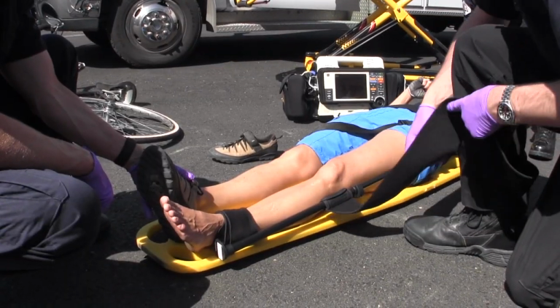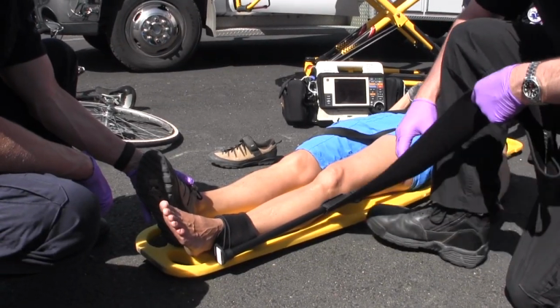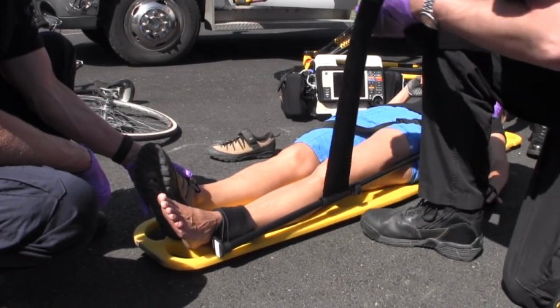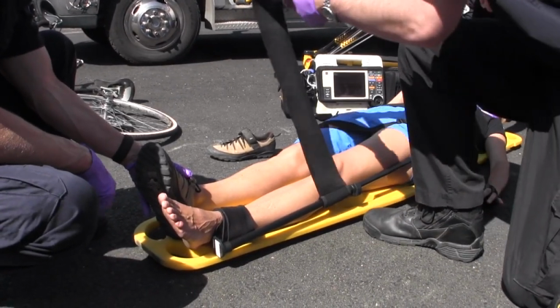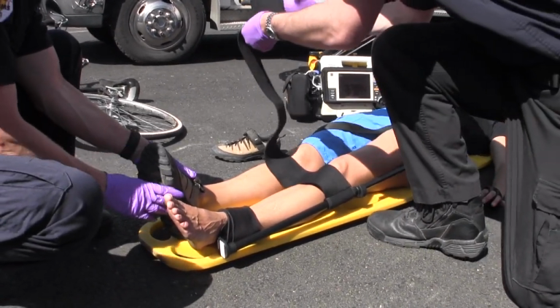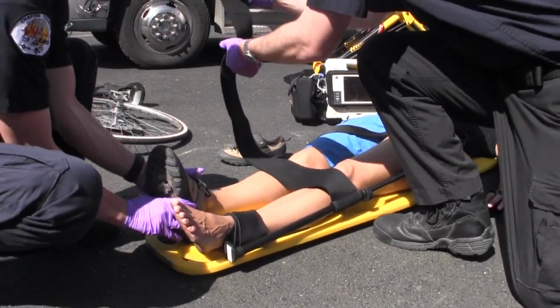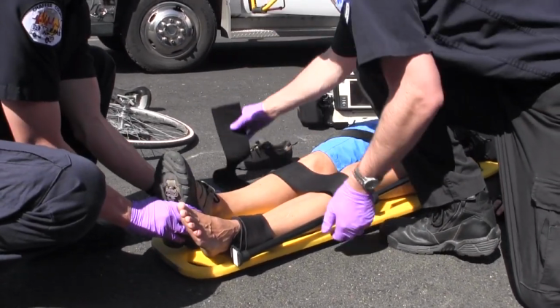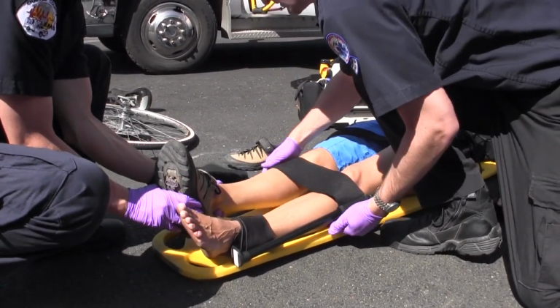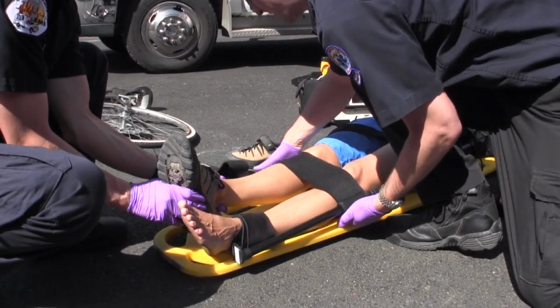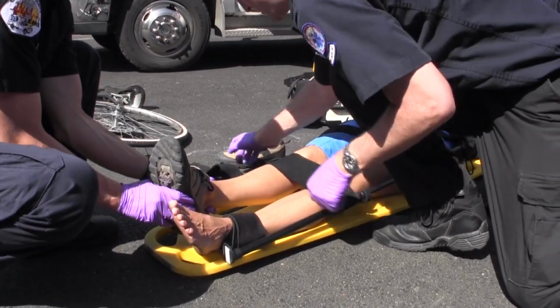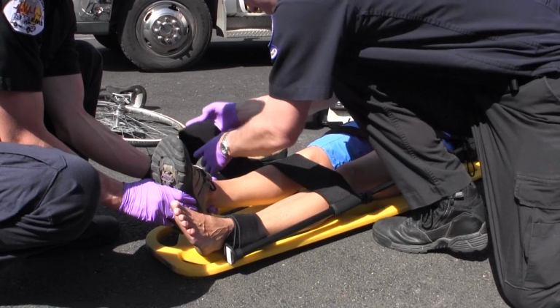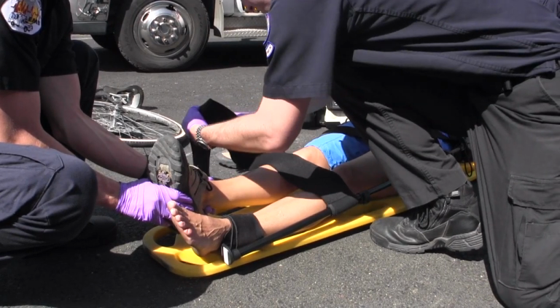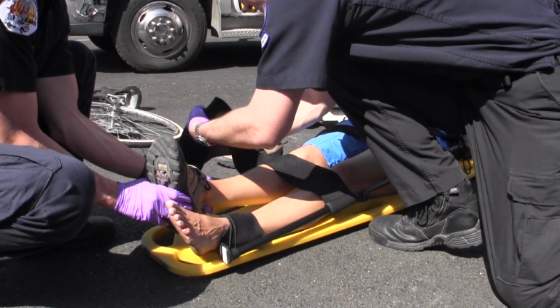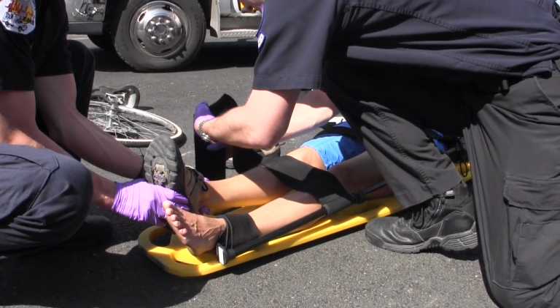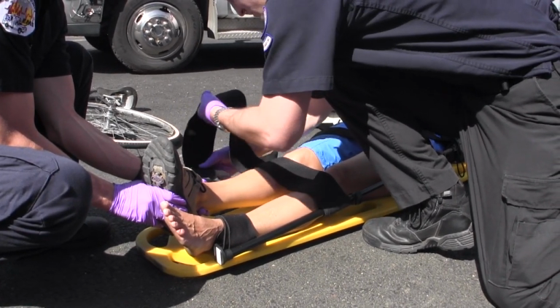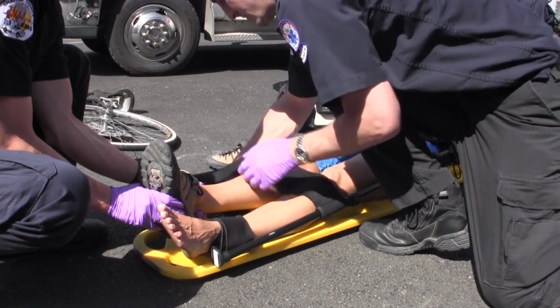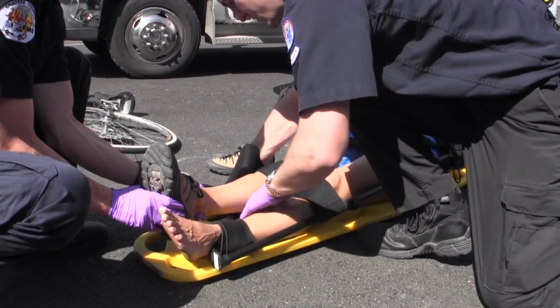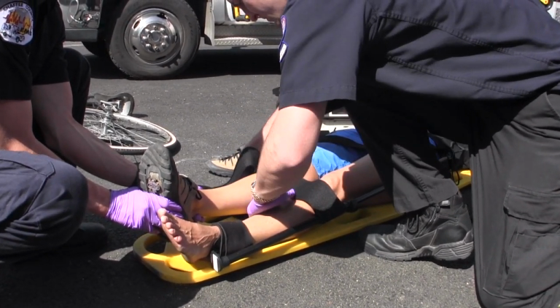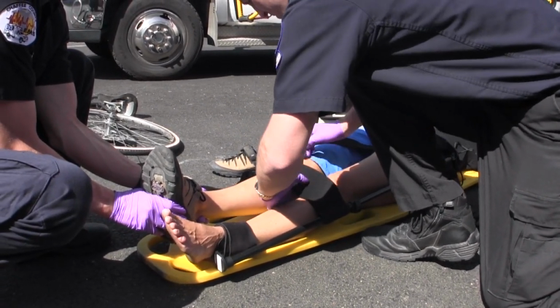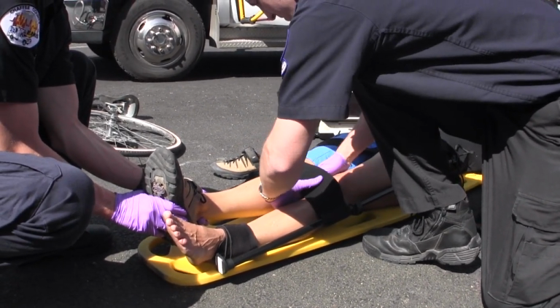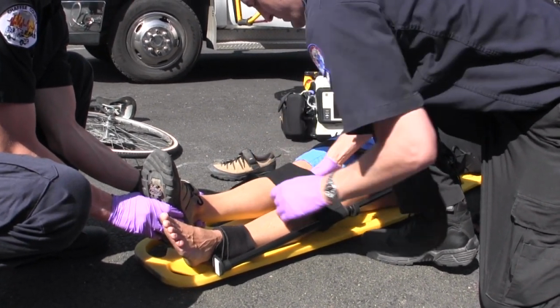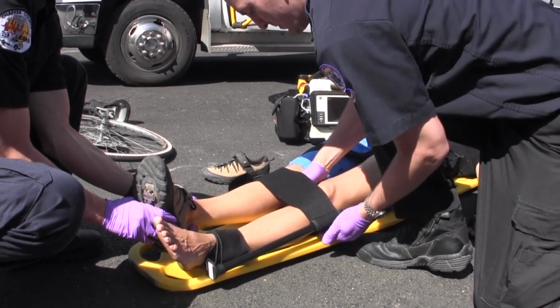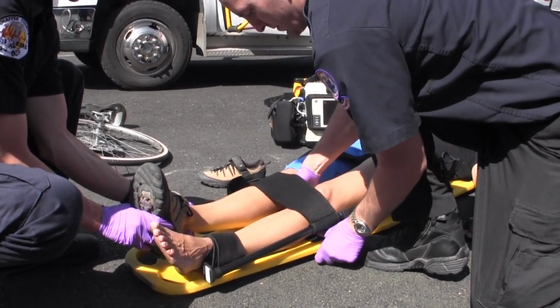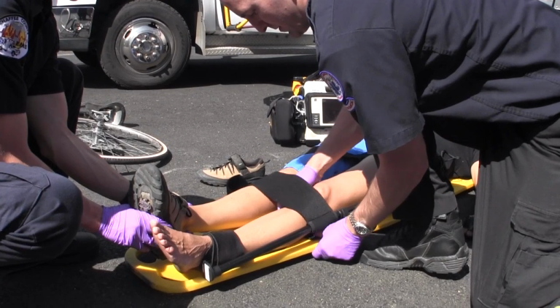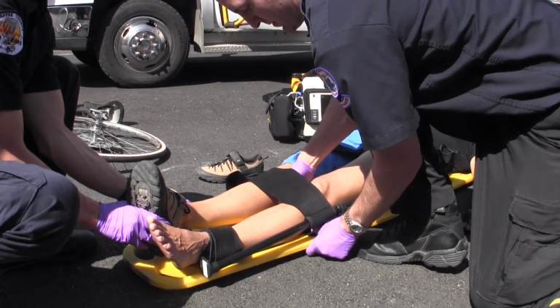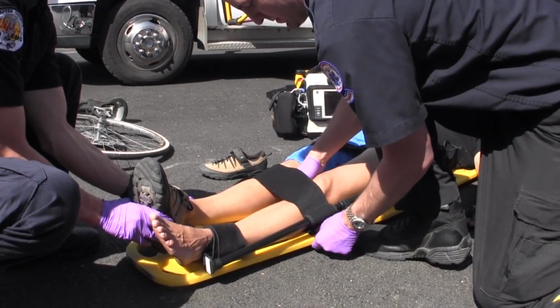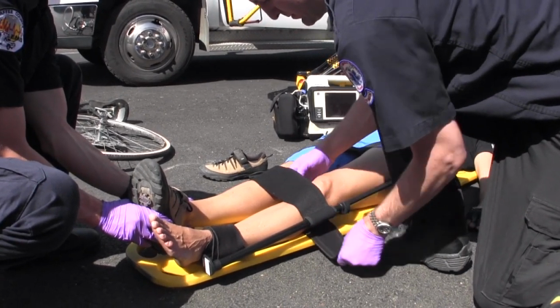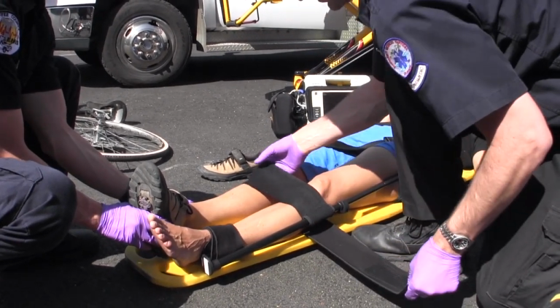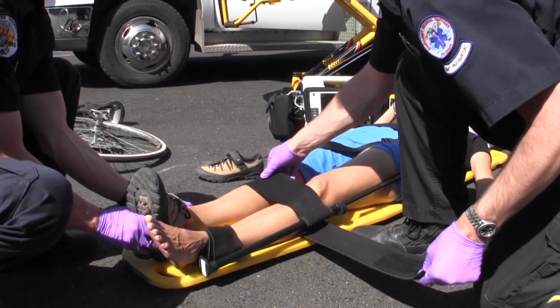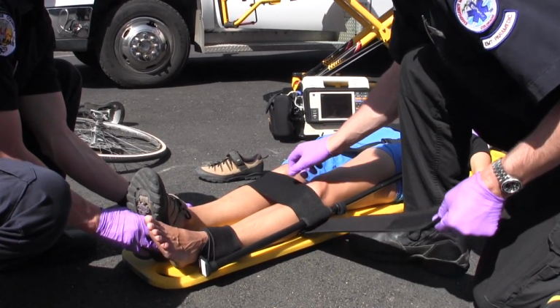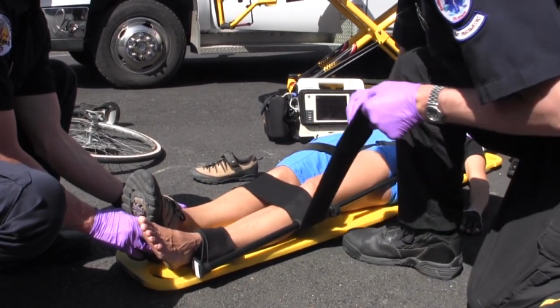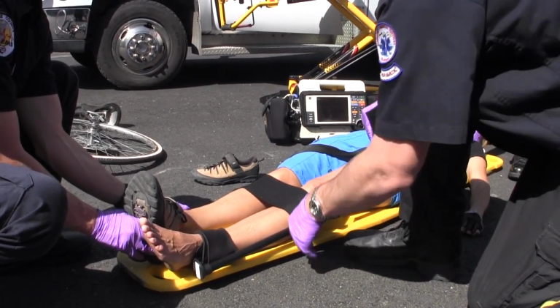The single pole is robust and keeps its shape without the mid-leg straps required by other portable traction devices. One mid-leg strap is included to provide rotational stability by binding the legs together, but it's not required to maintain traction.